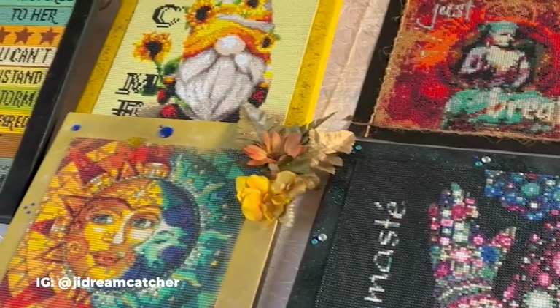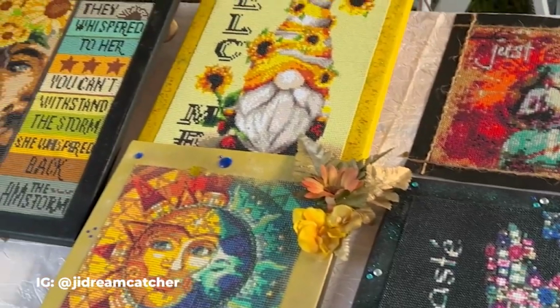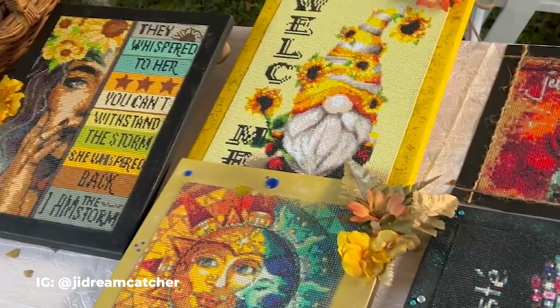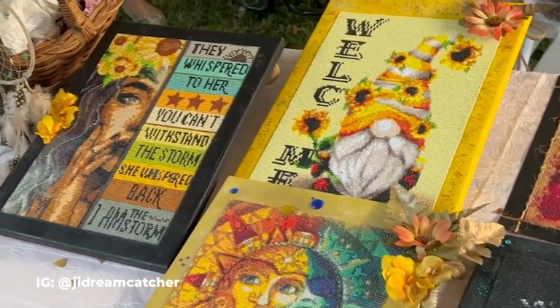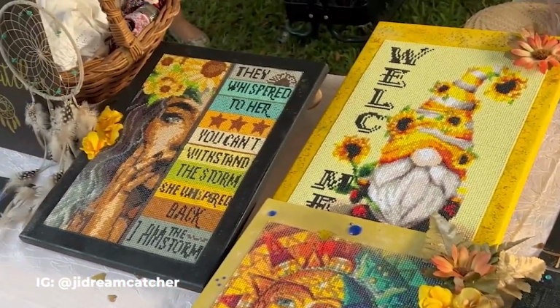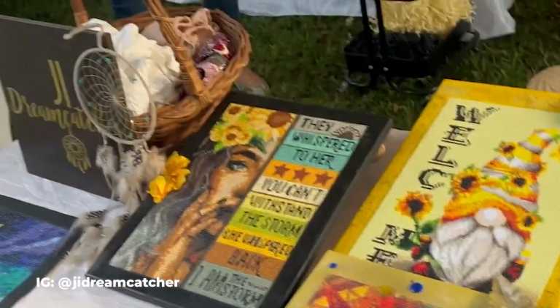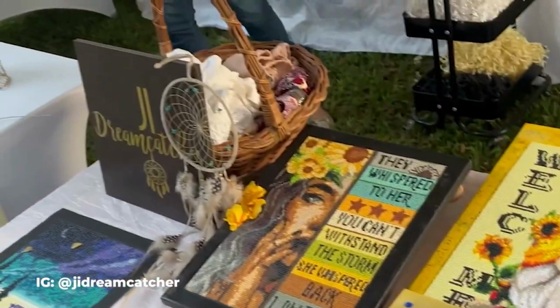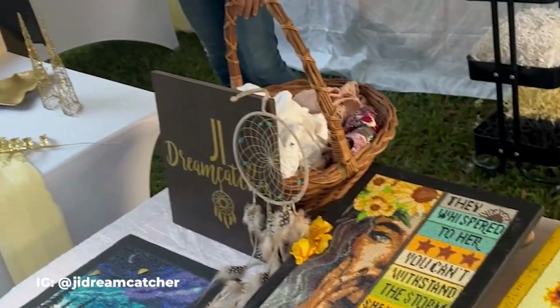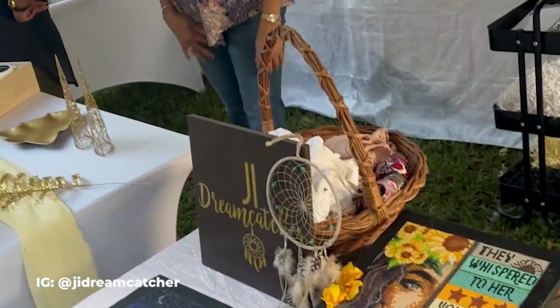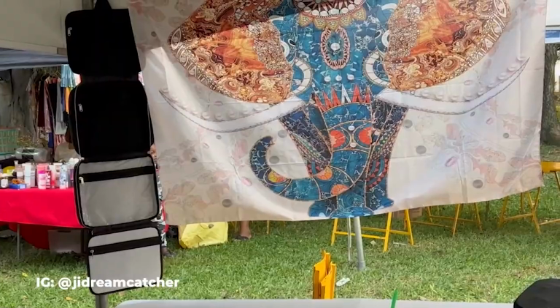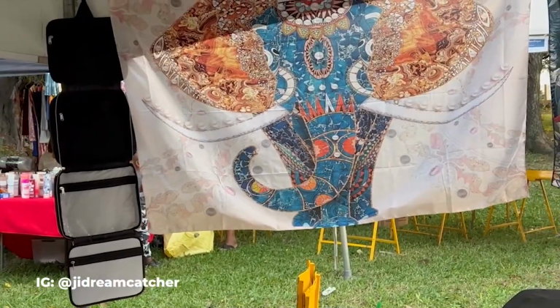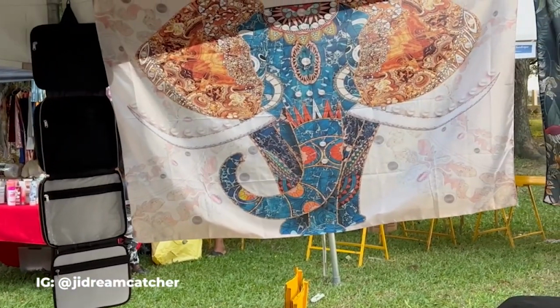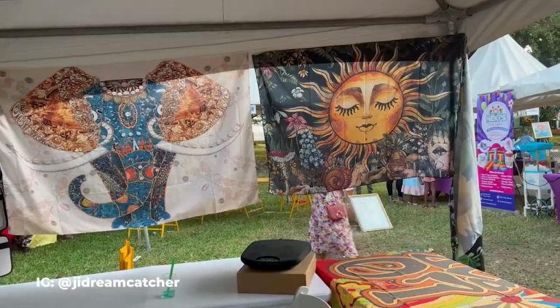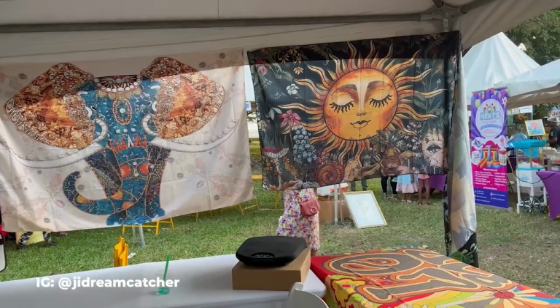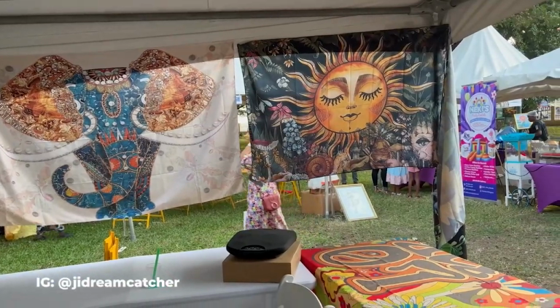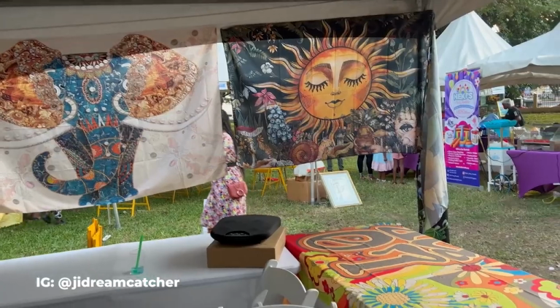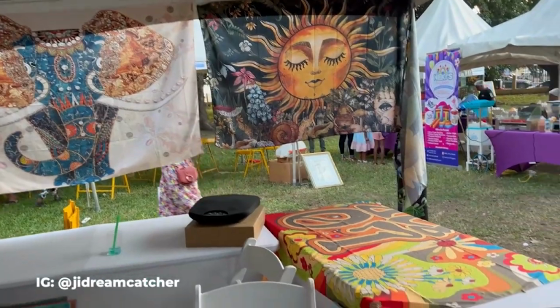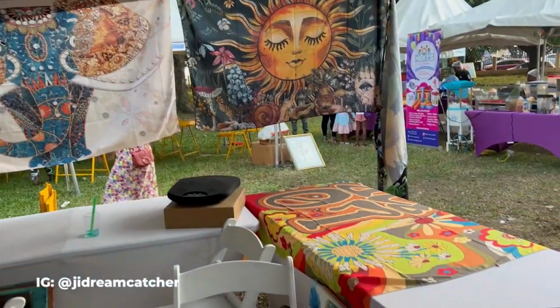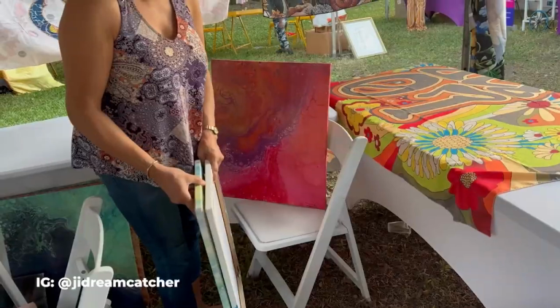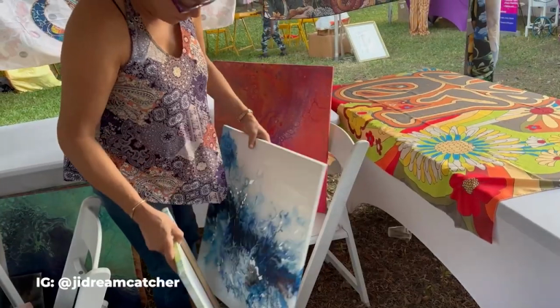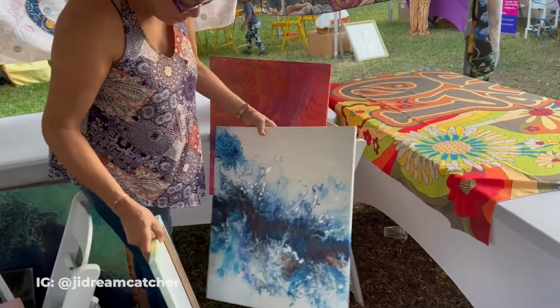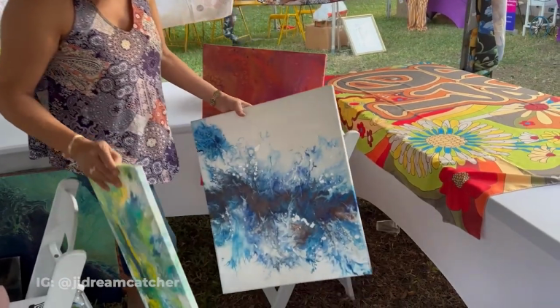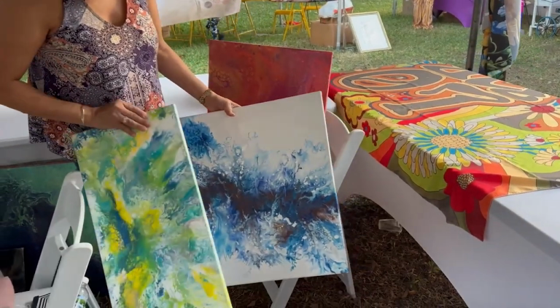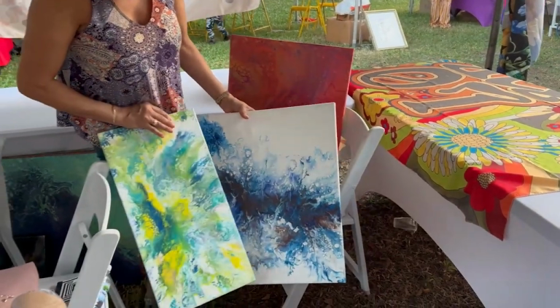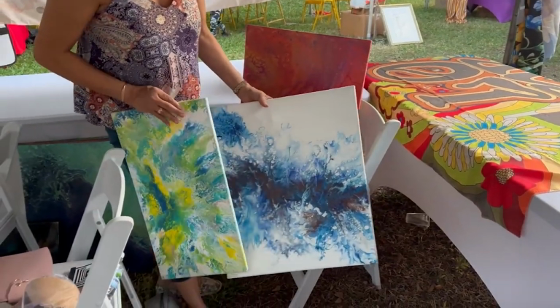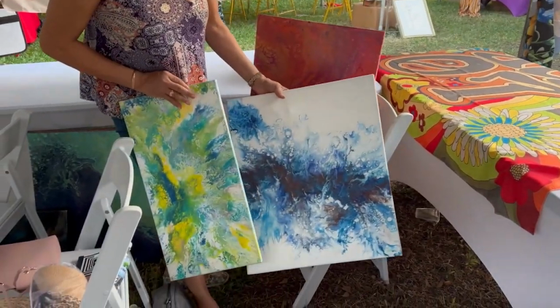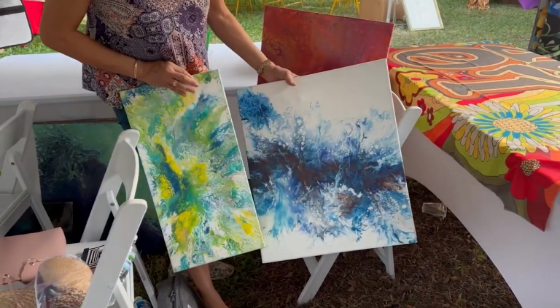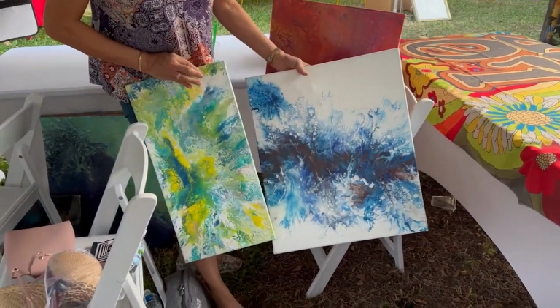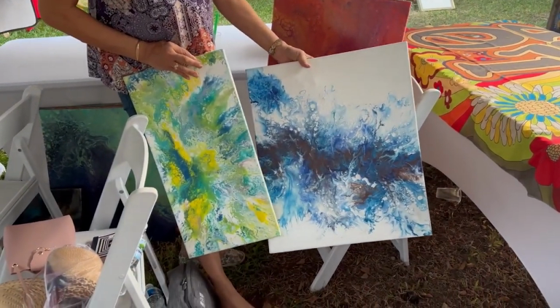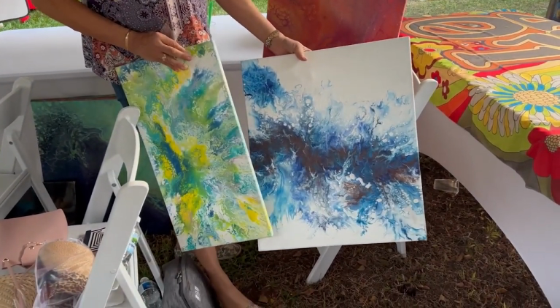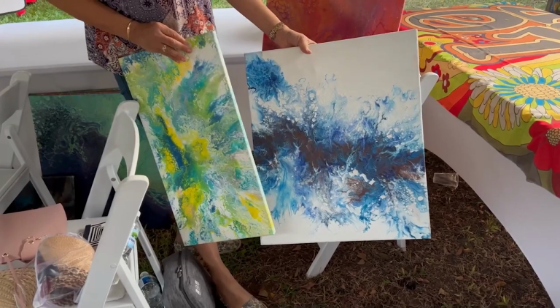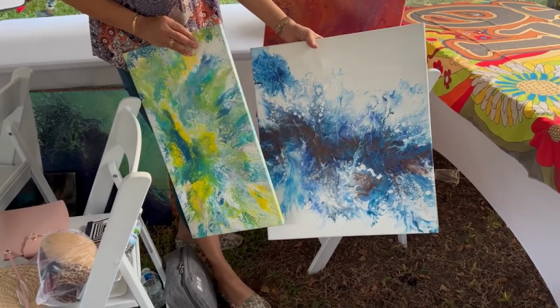I'm sorry that I didn't get this young lady's name. I was rushing to get to everyone's booths because I had arrived quite late. But I really love her acrylic pouring pieces here.